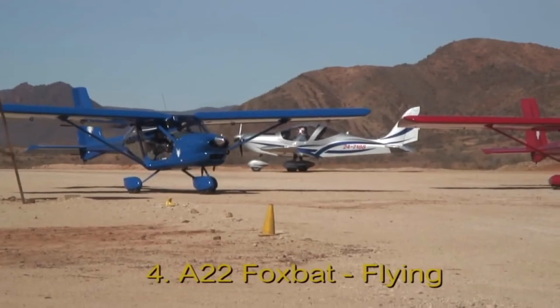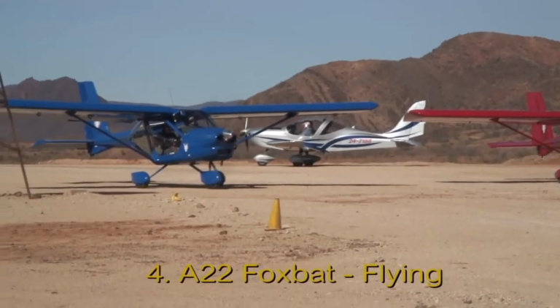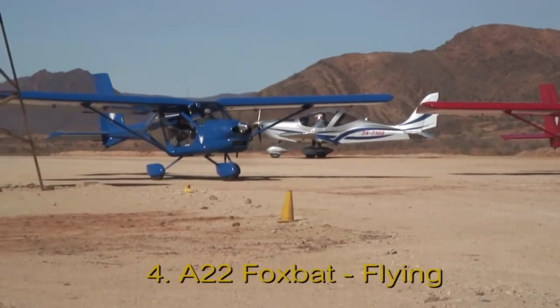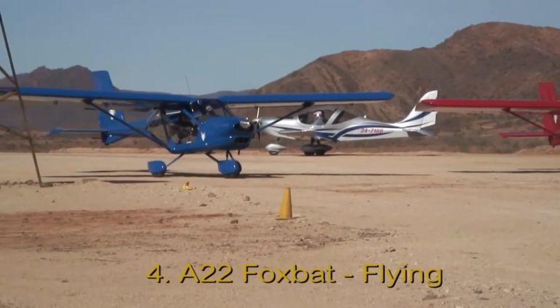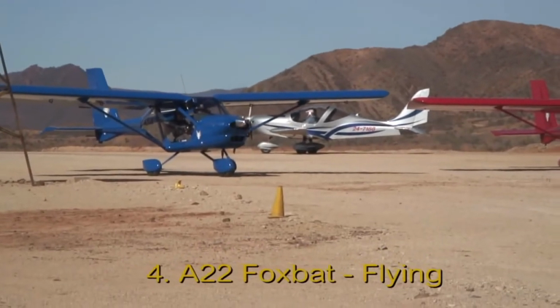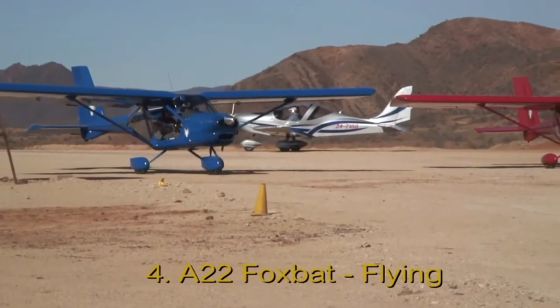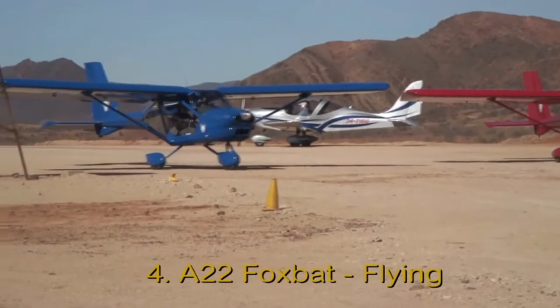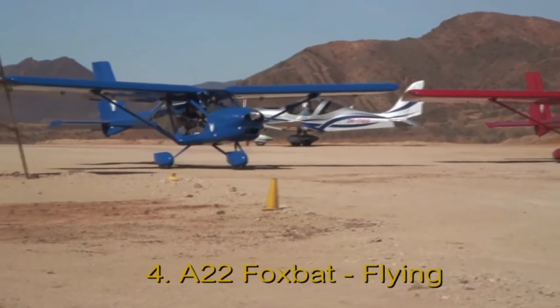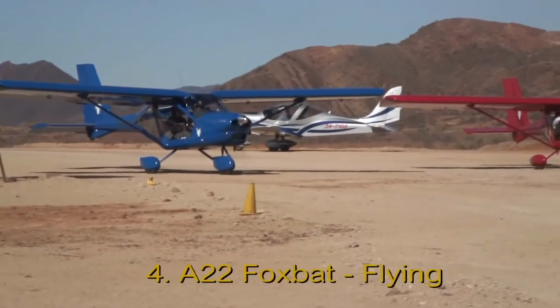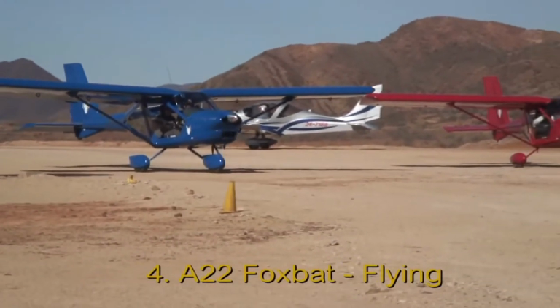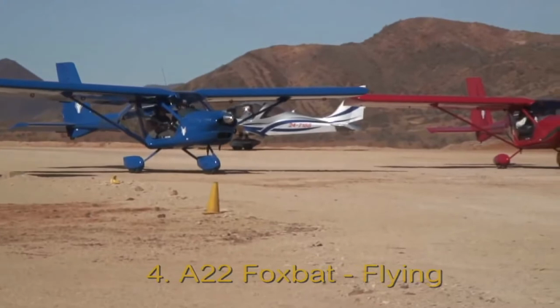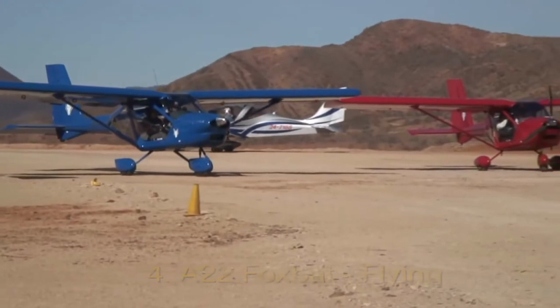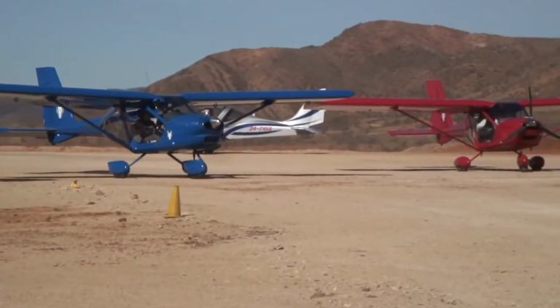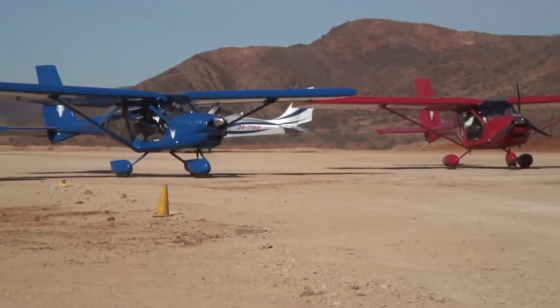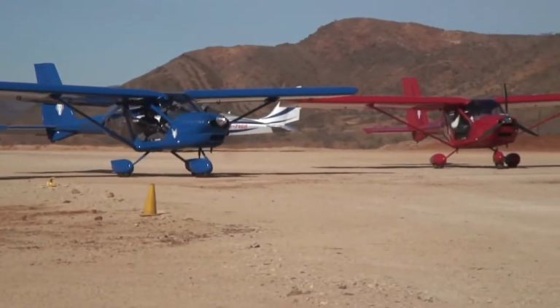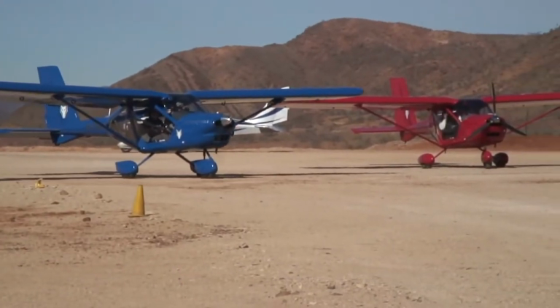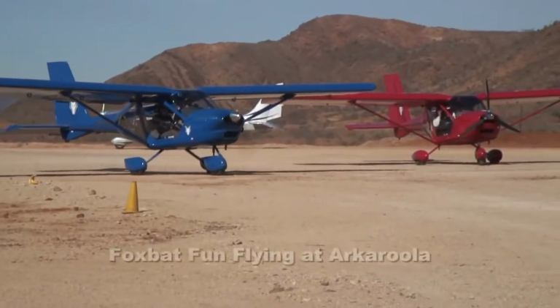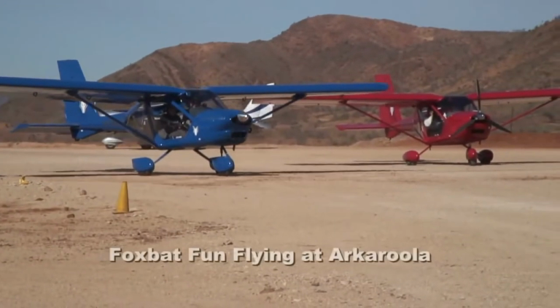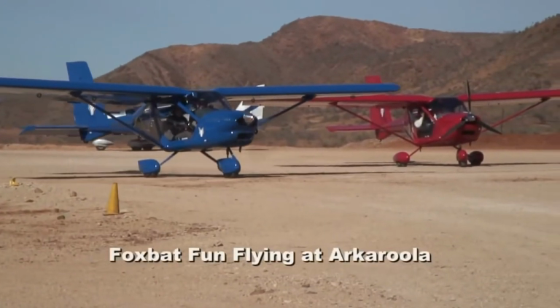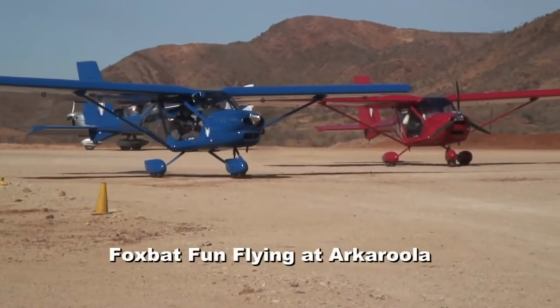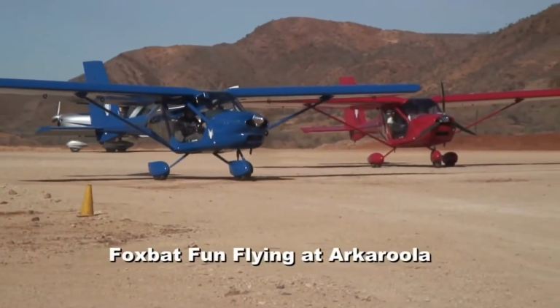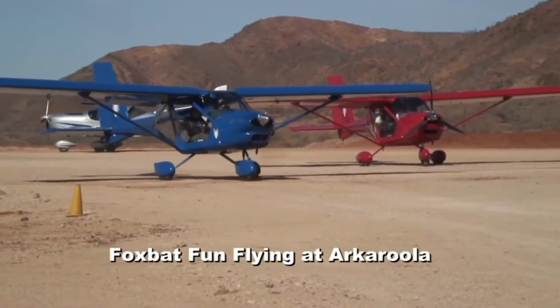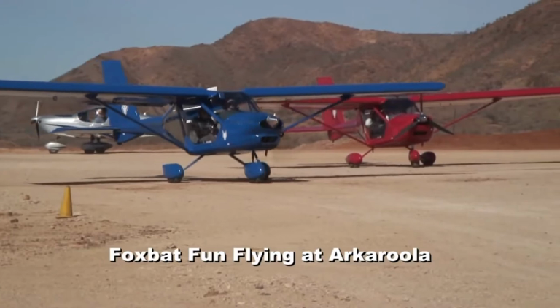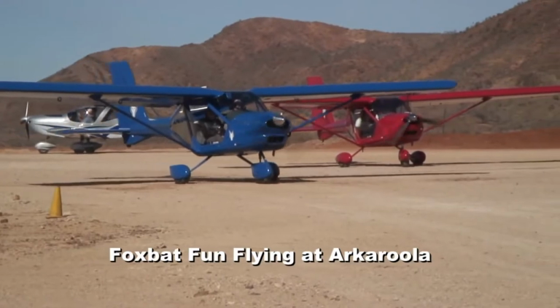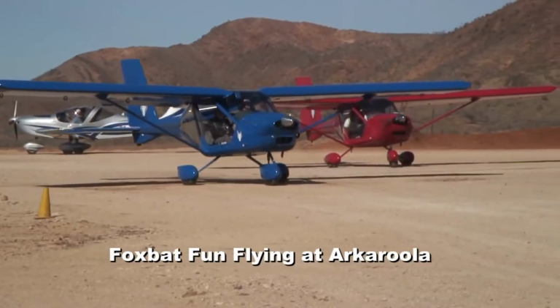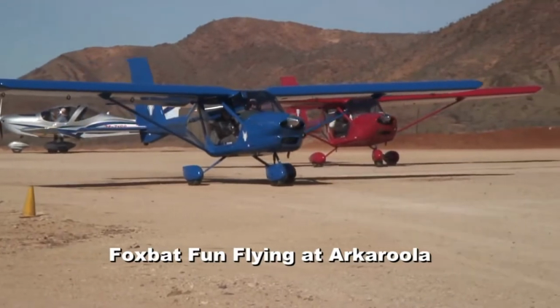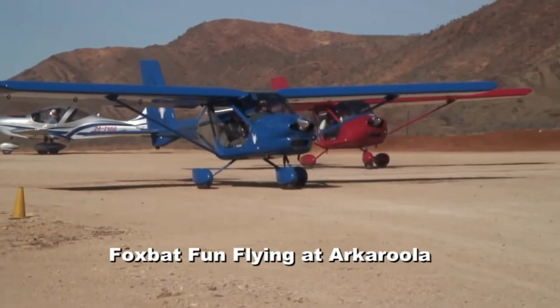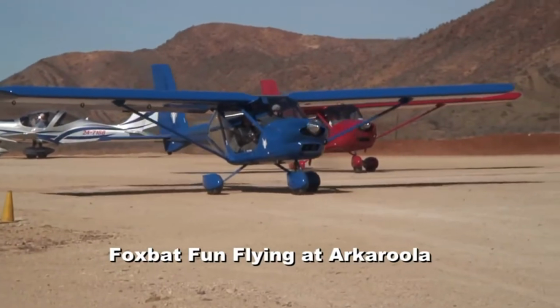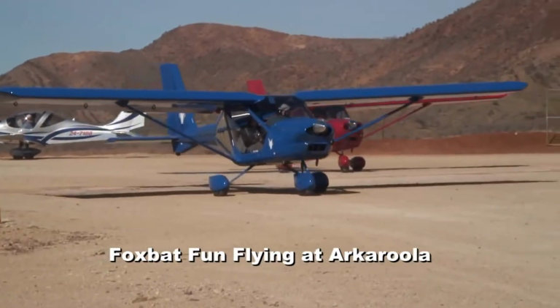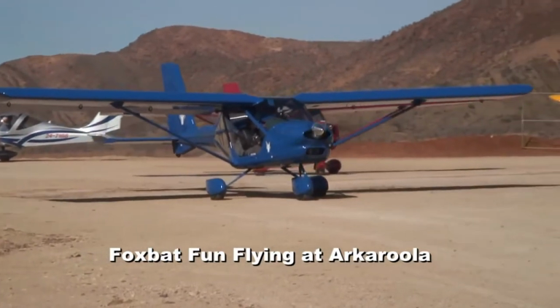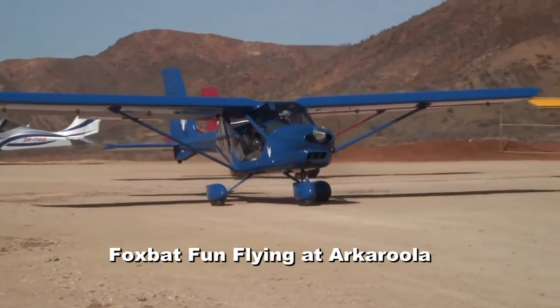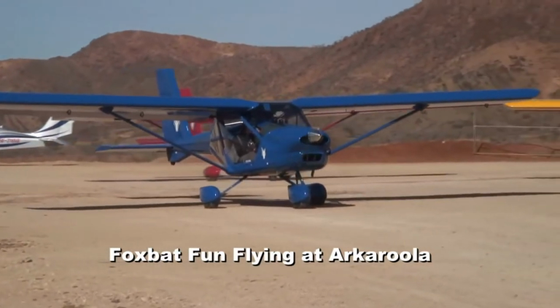So let's get to the main question: what's it like to fly the Foxbat? Another part of this video covers flying a circuit in the Foxbat, so here are some general comments about flying the aircraft first.